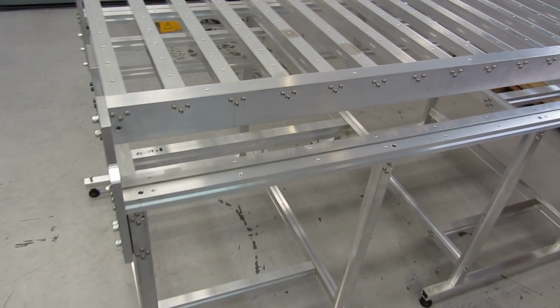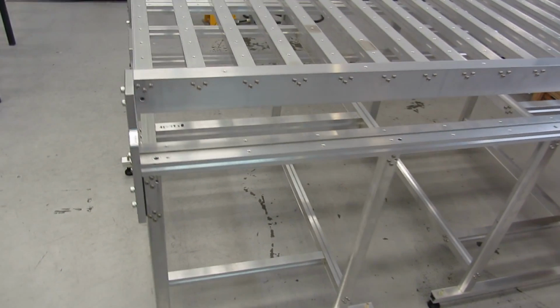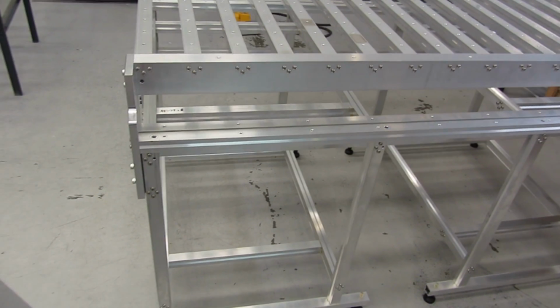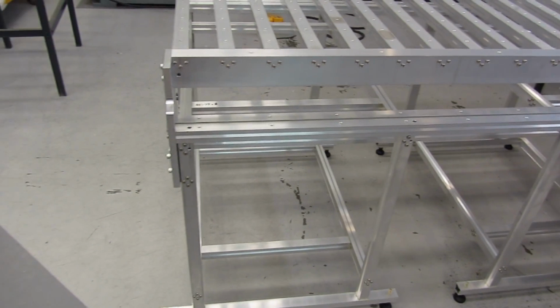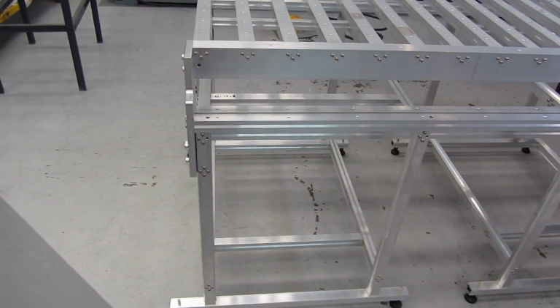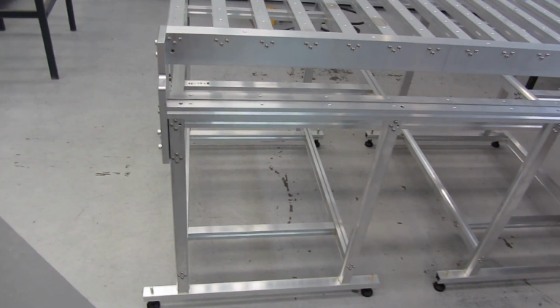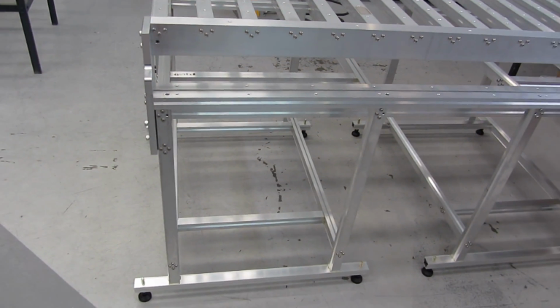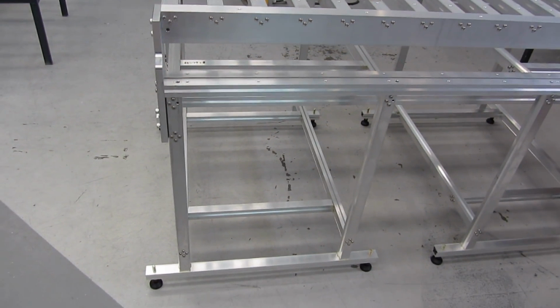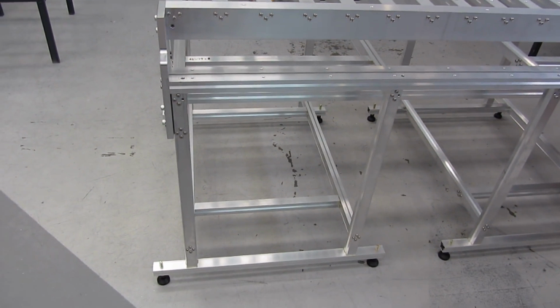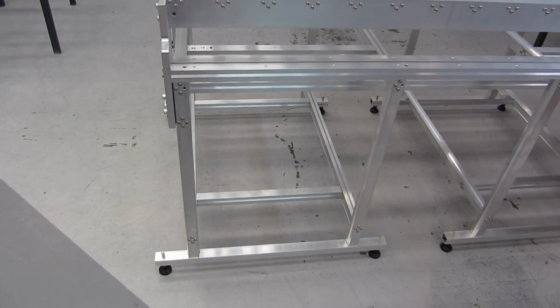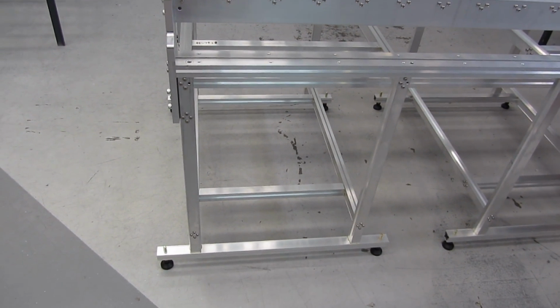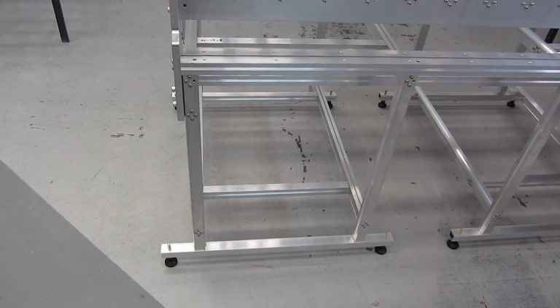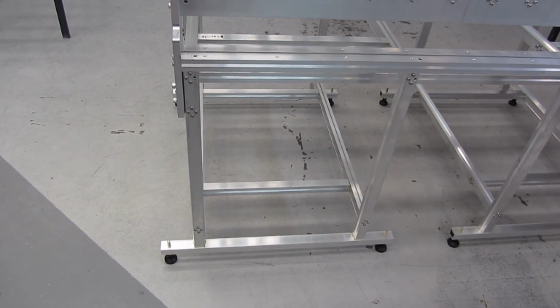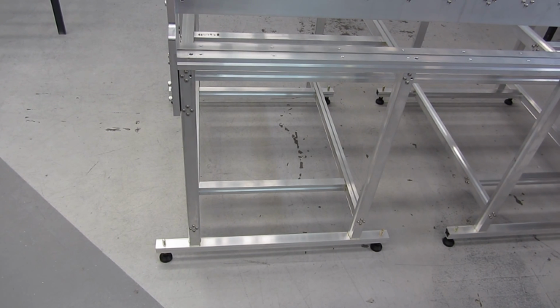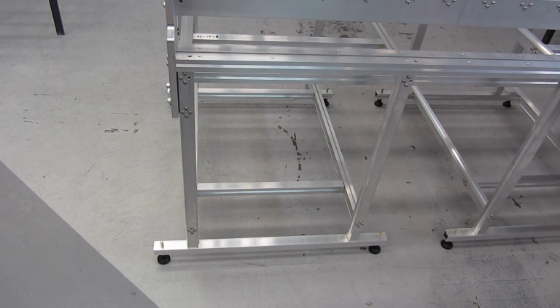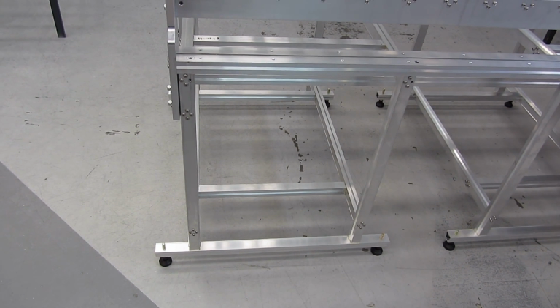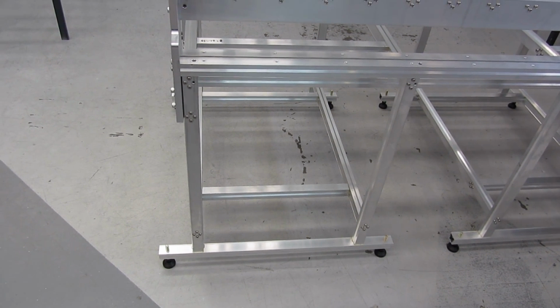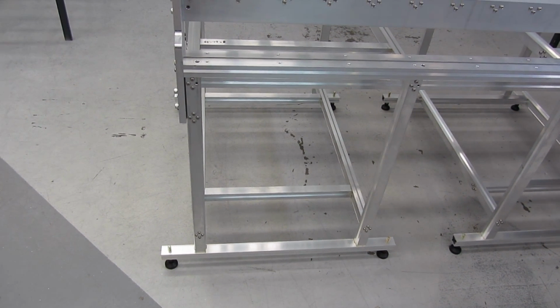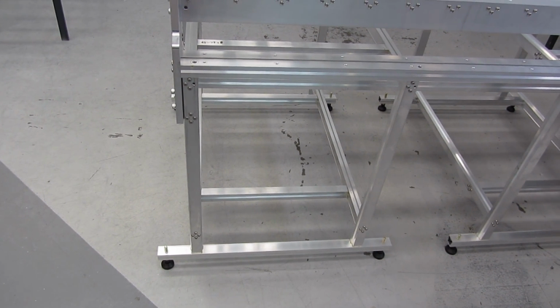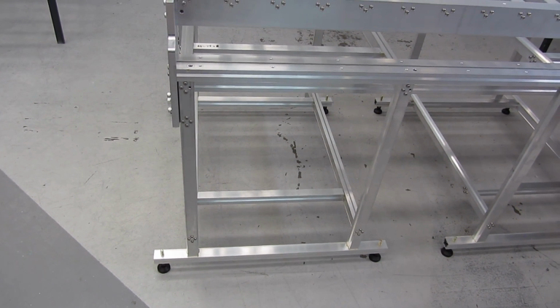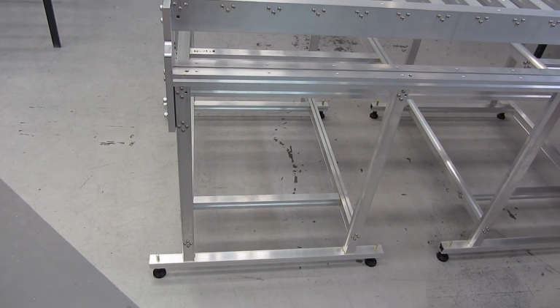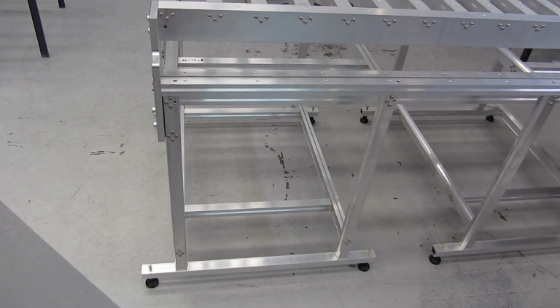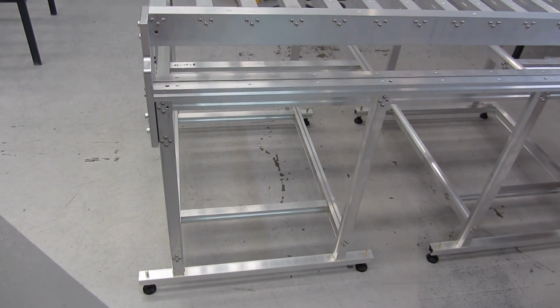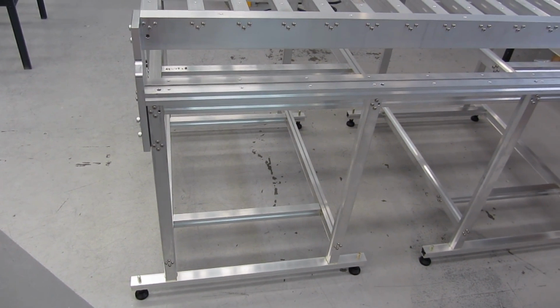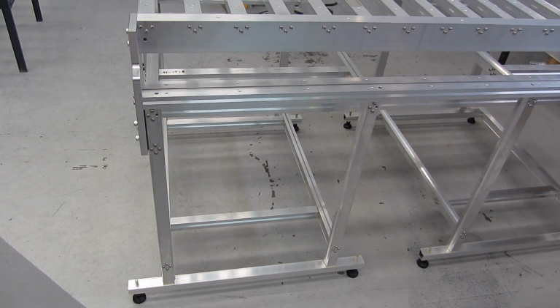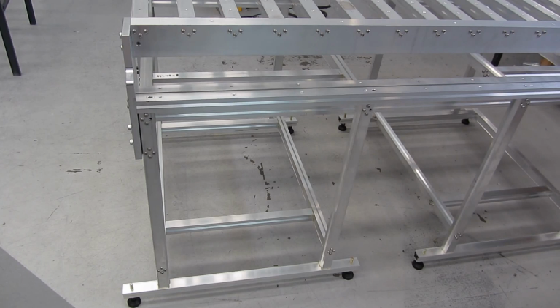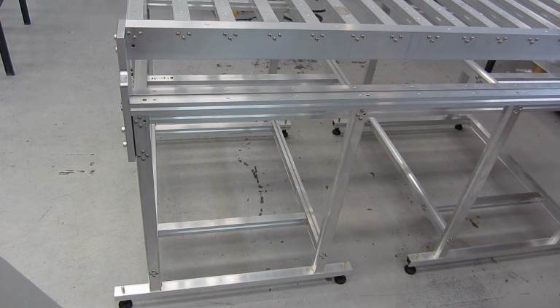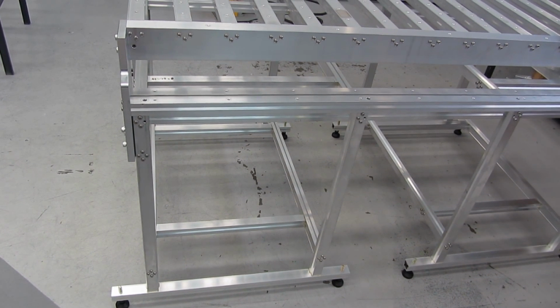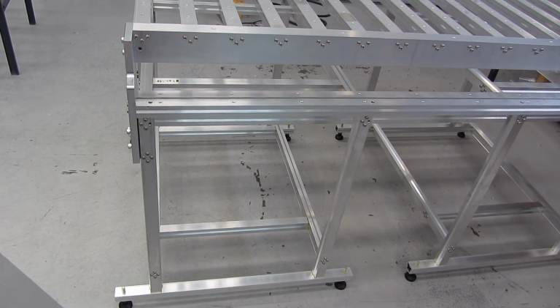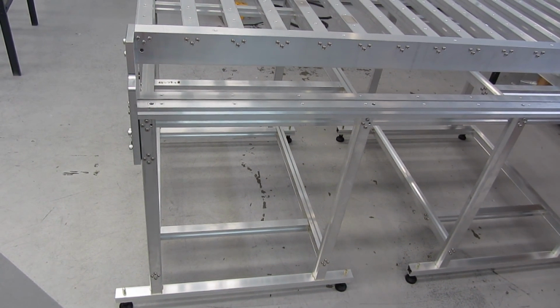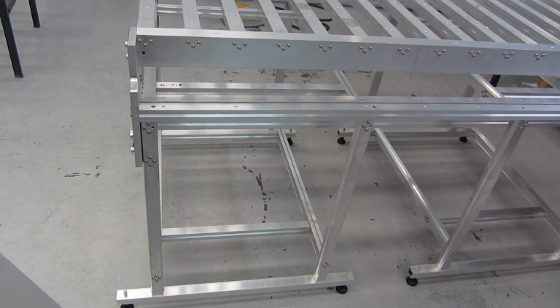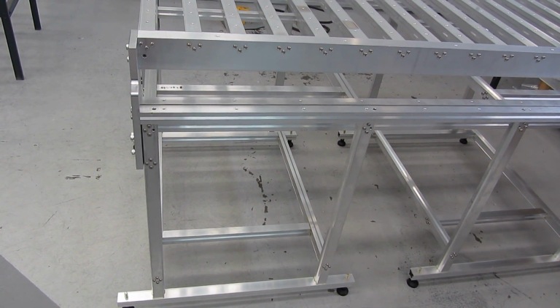Here's the next bit of the machine — self-leveling and adjustable feet, so I can level it all. I'm looking forward to getting it home and getting the gantry sitting on there.